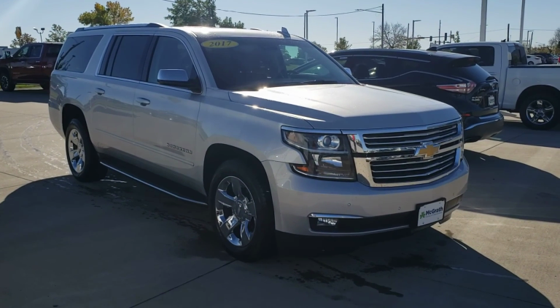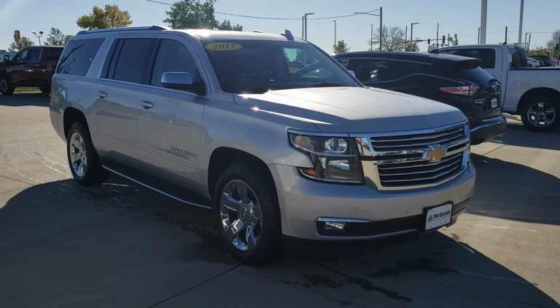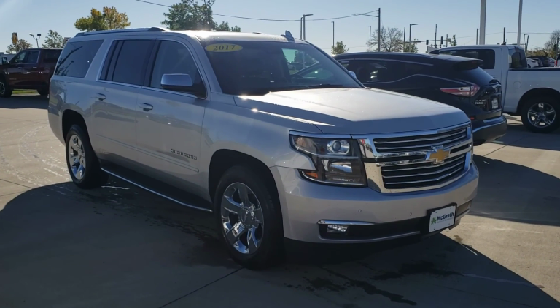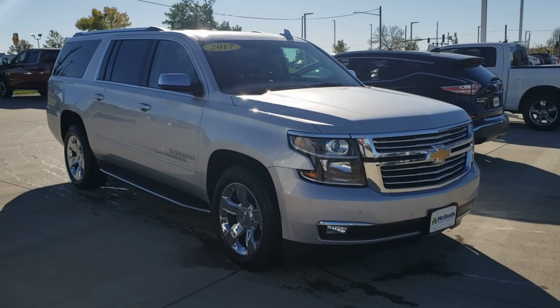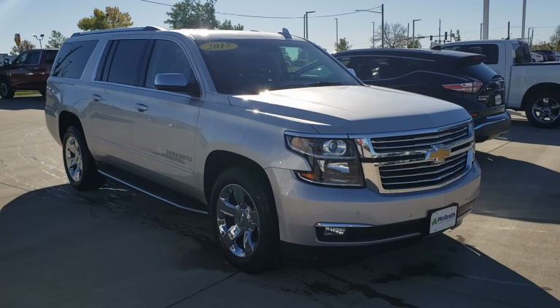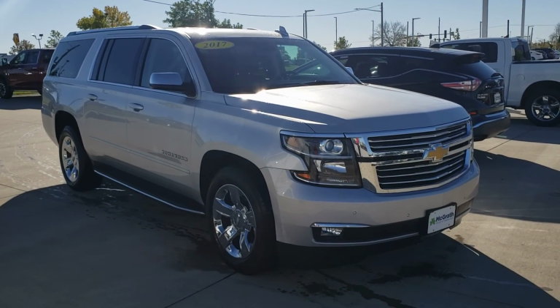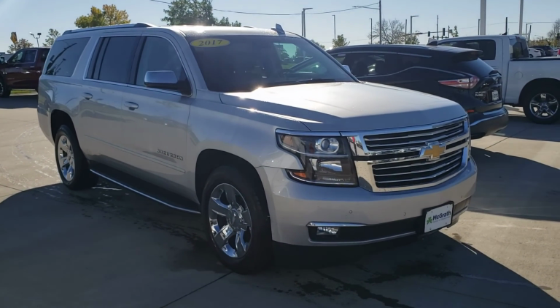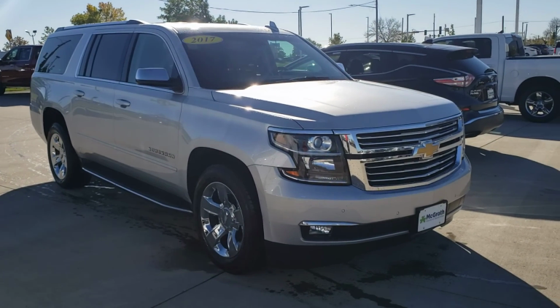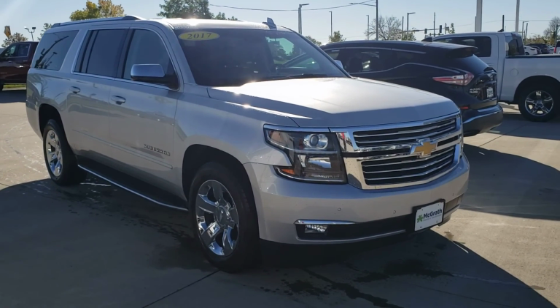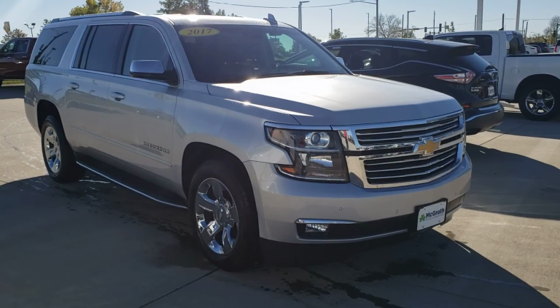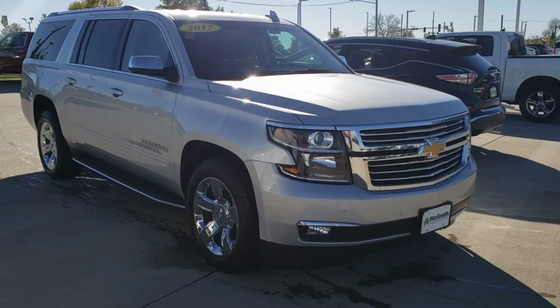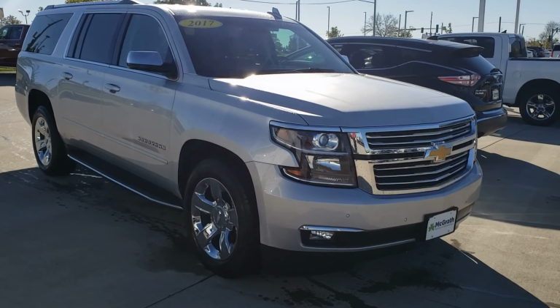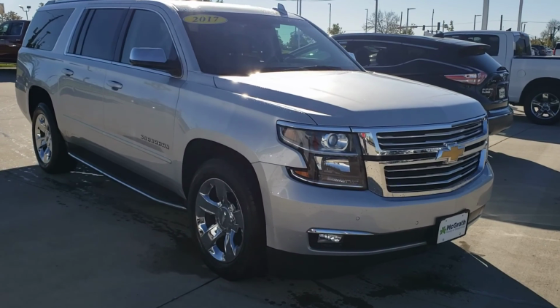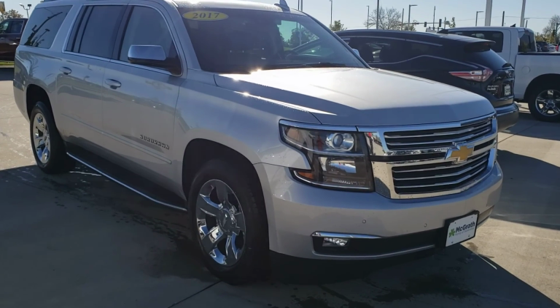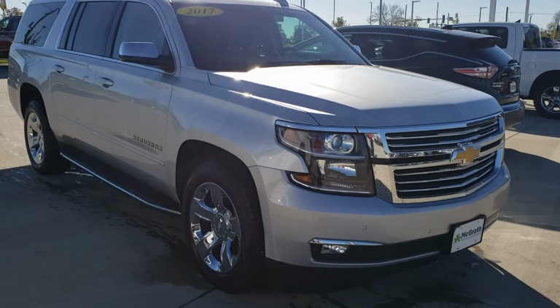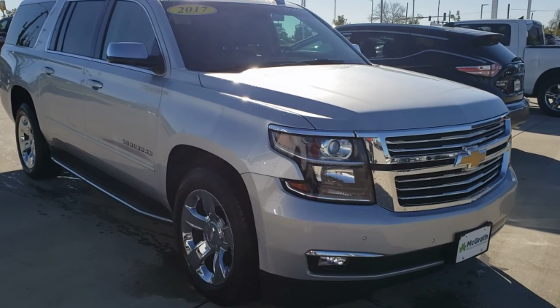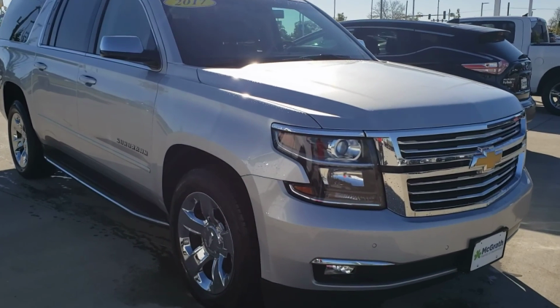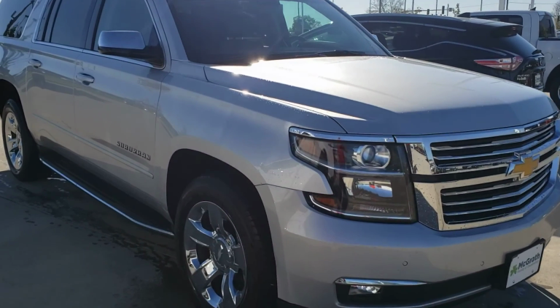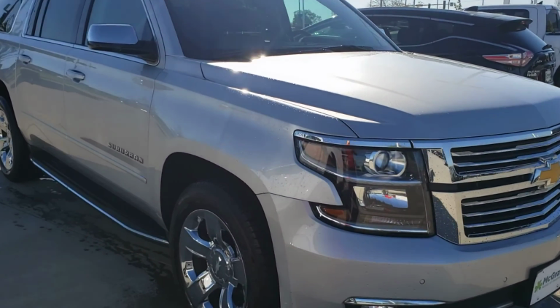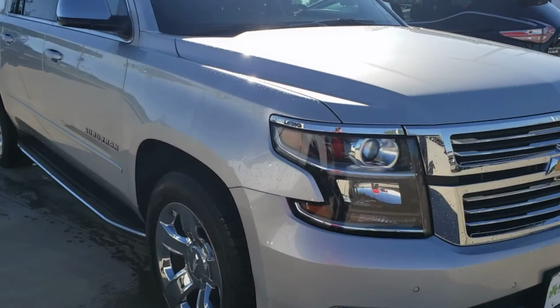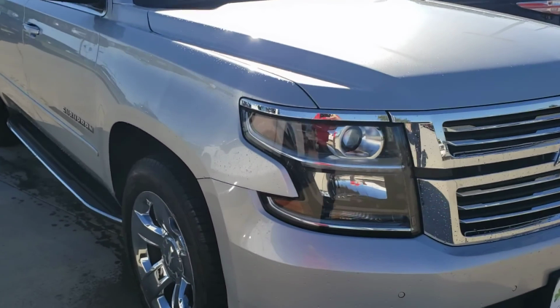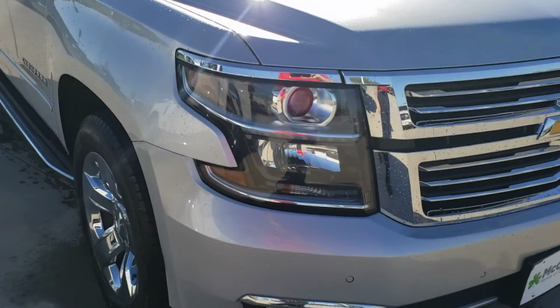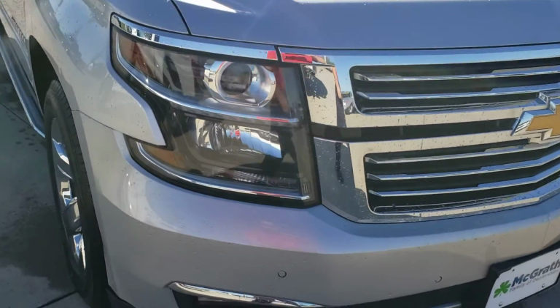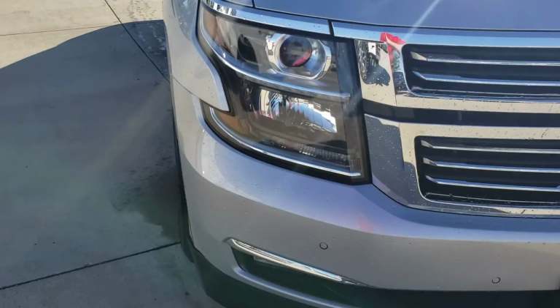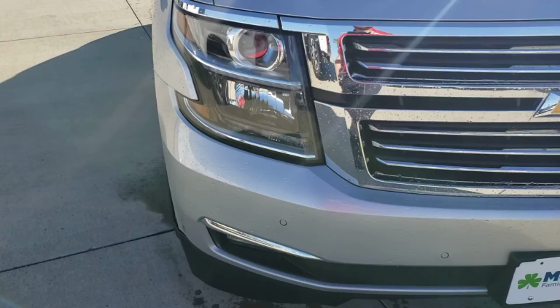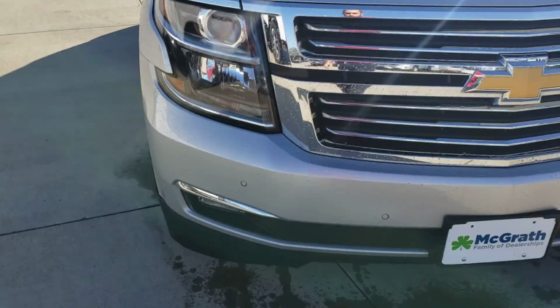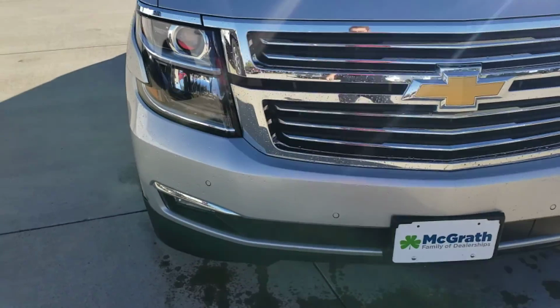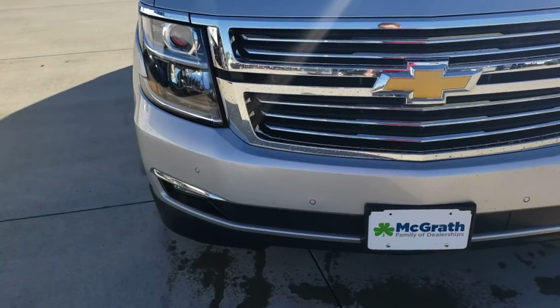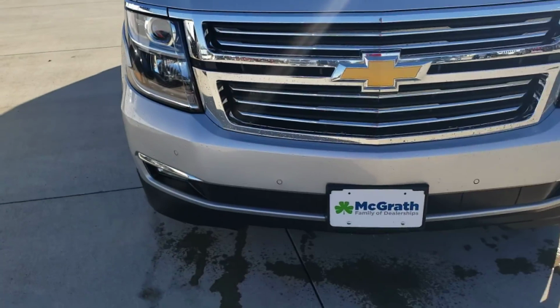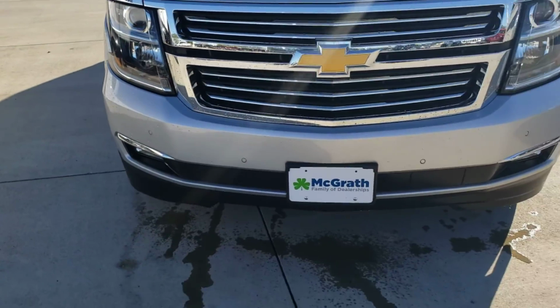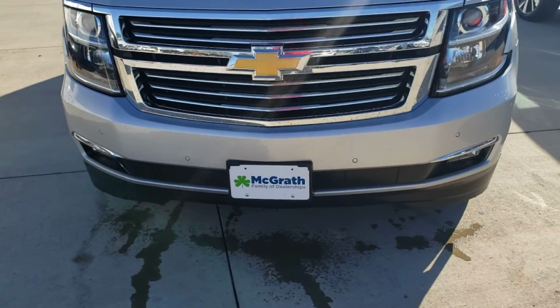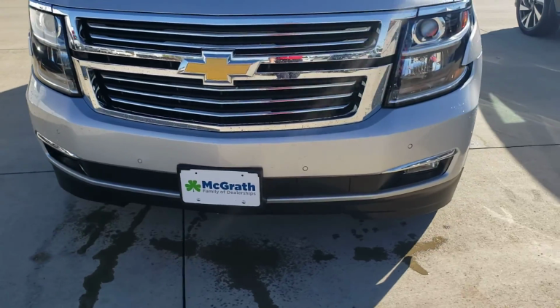Here's that 2017 Chevy Suburban. It's got about 90,000 miles on it and this is the Premier package, so we'll have some nice features on it. This also does come equipped with the max trailering package, so it's going to have increased towing capabilities.